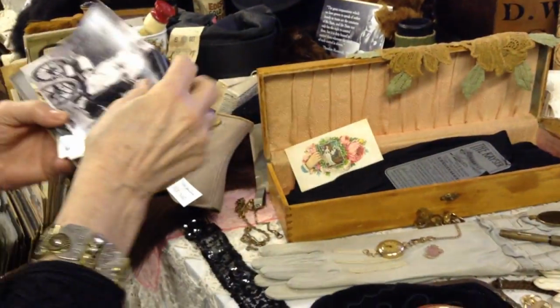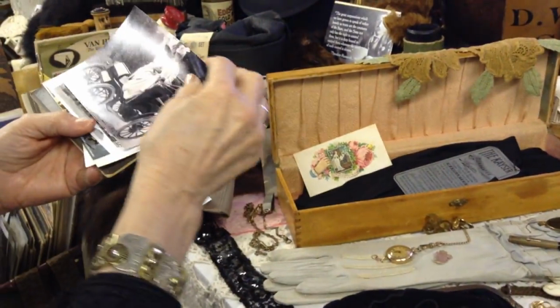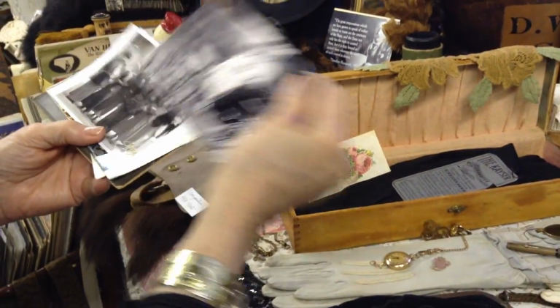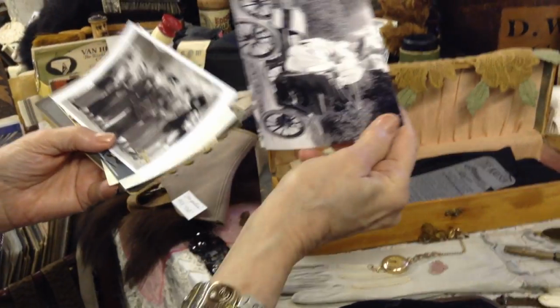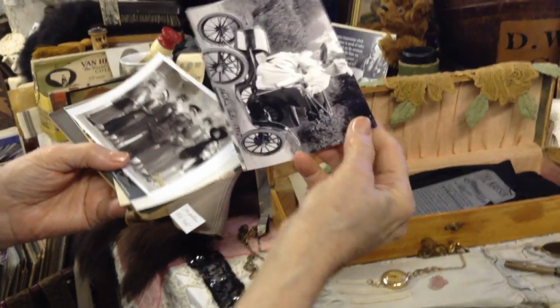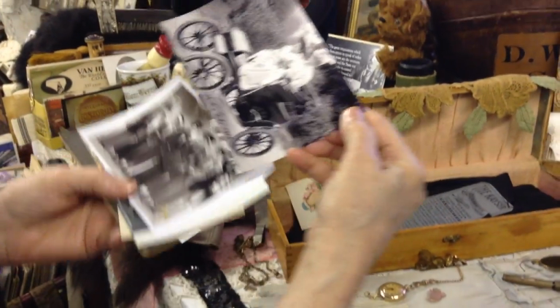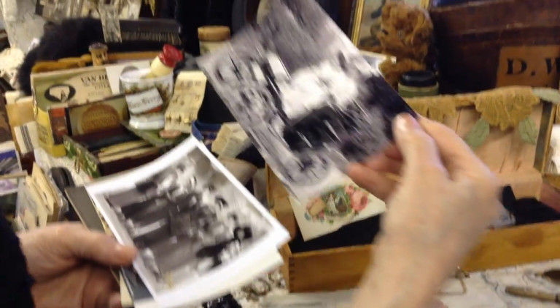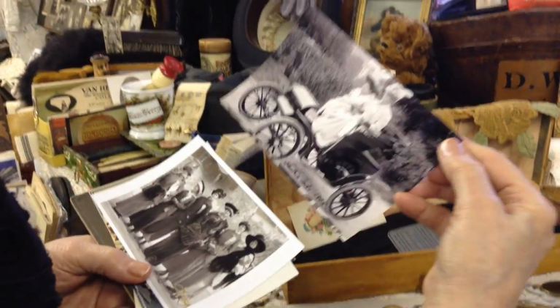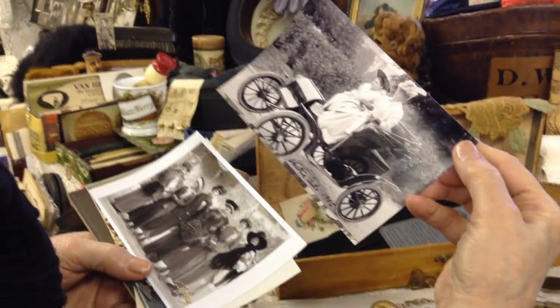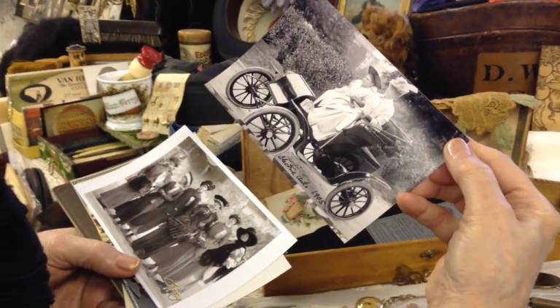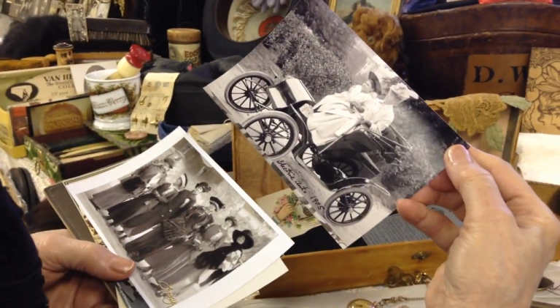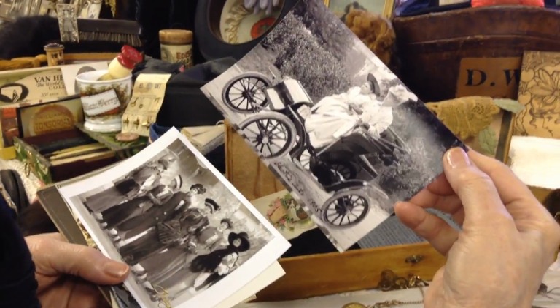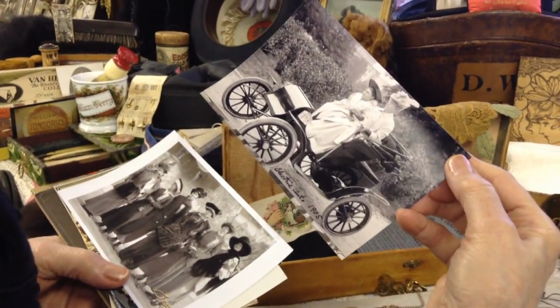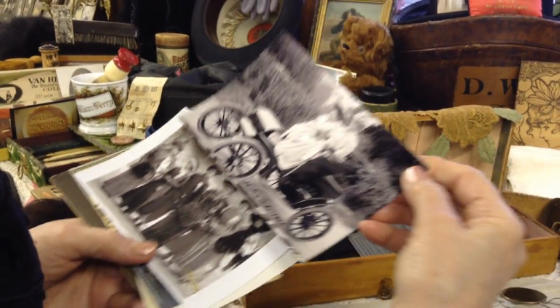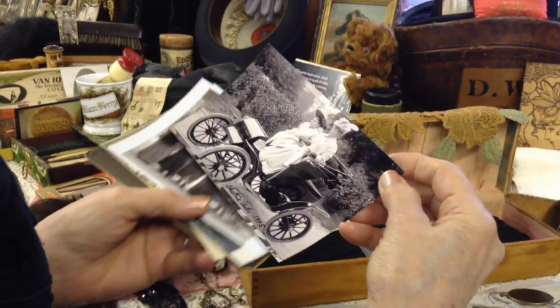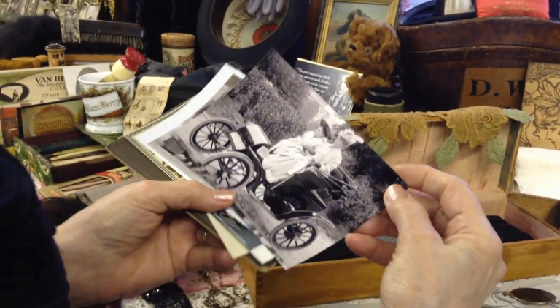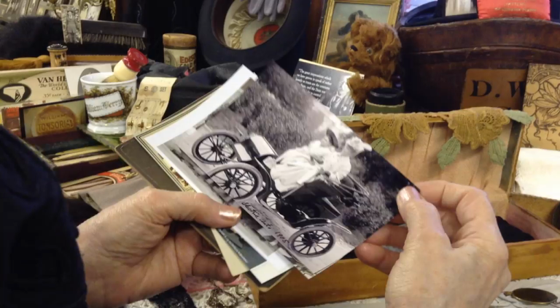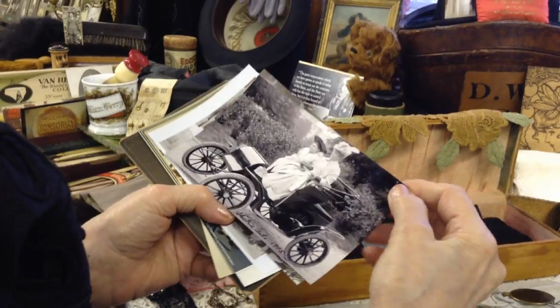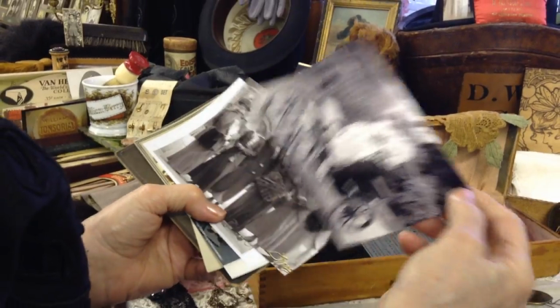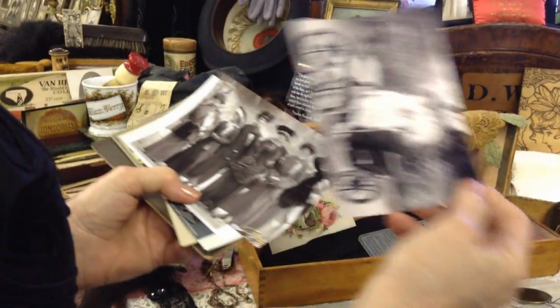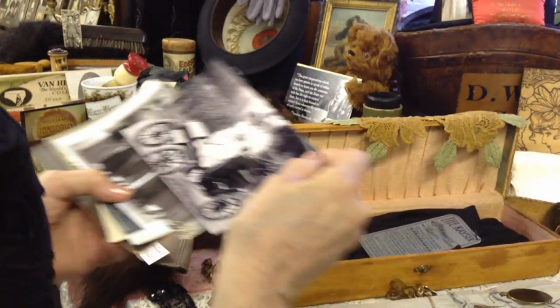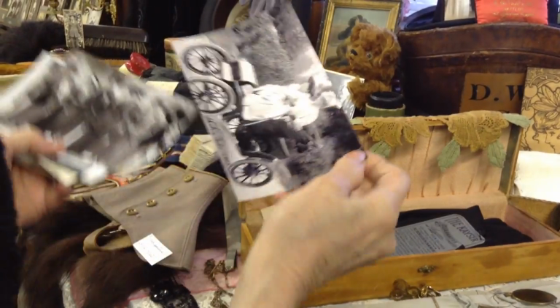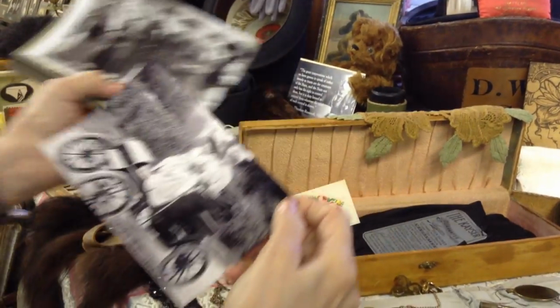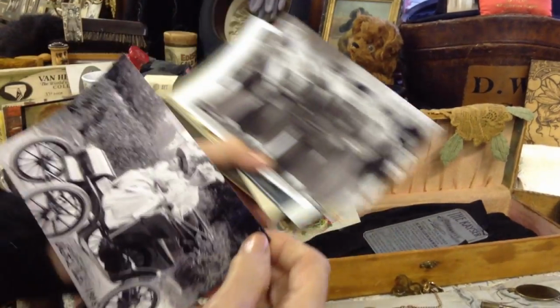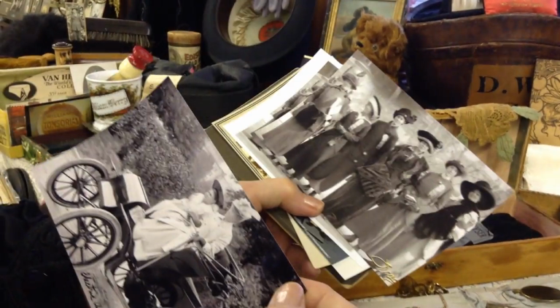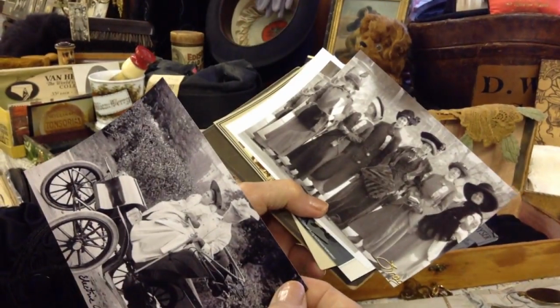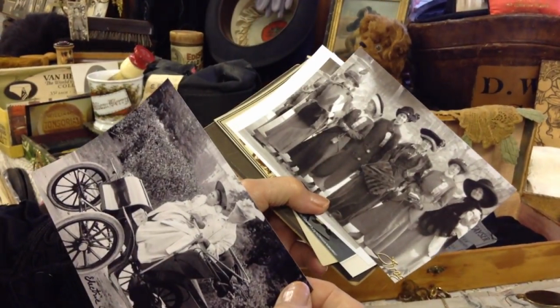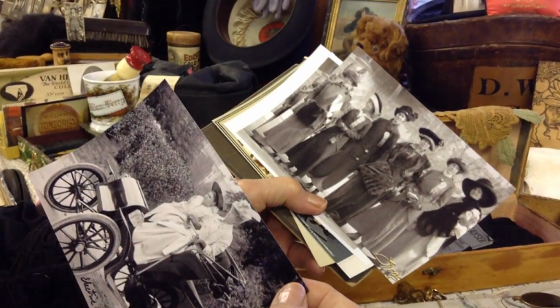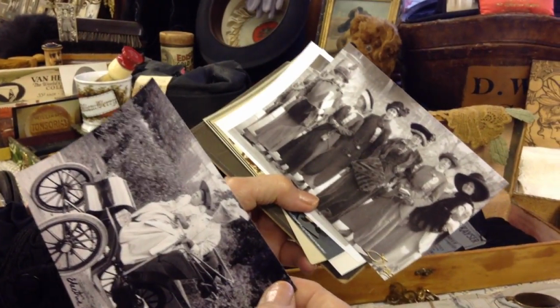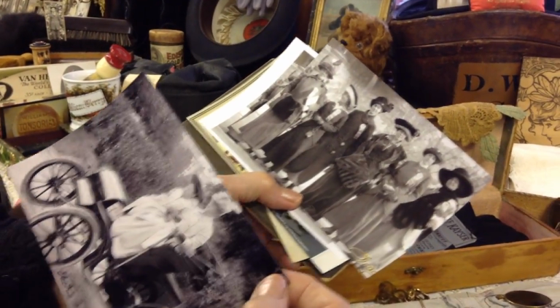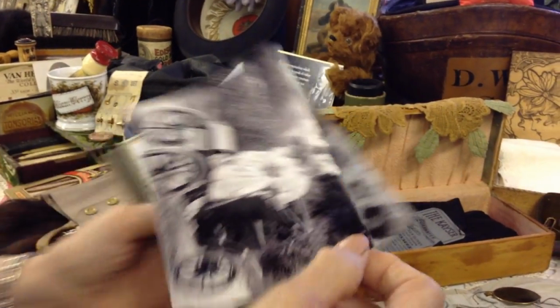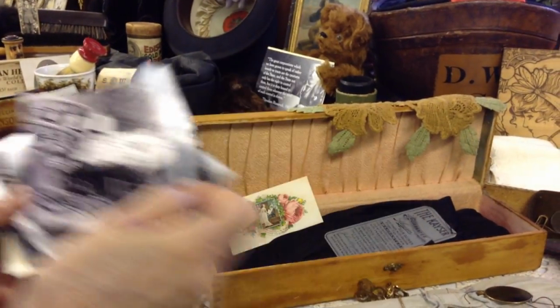I can't help but show you an electric car — isn't that something? There are so many wonderful old pictures. These women and their hats — oh my gosh.